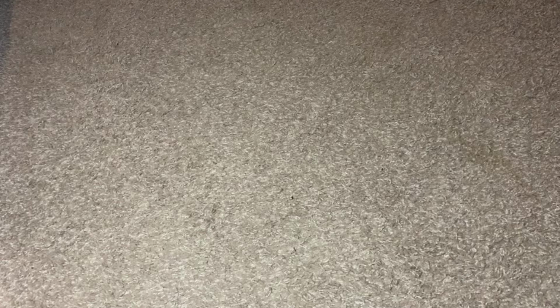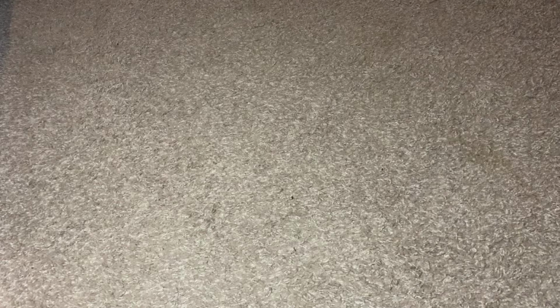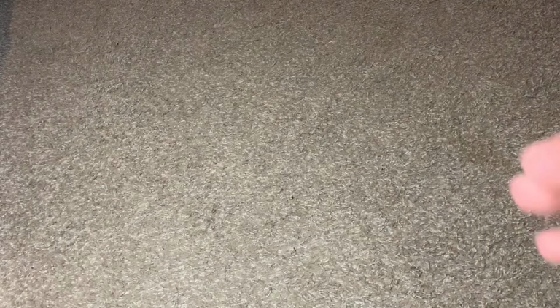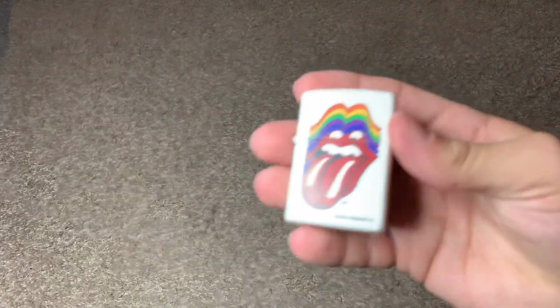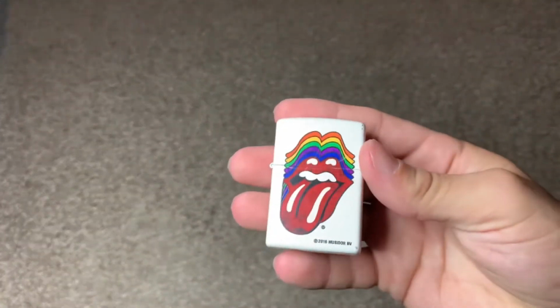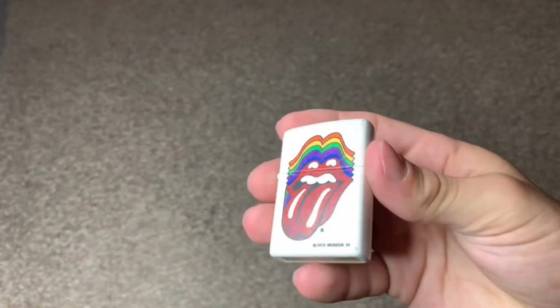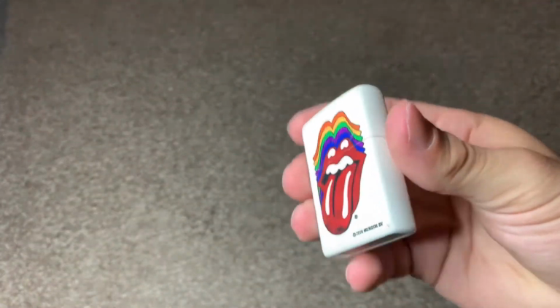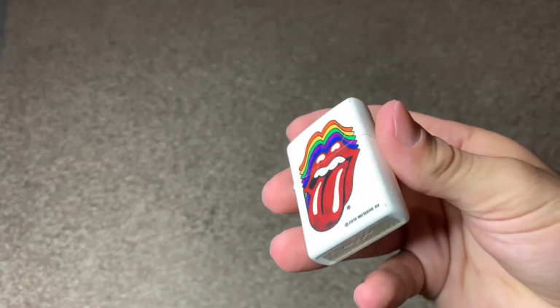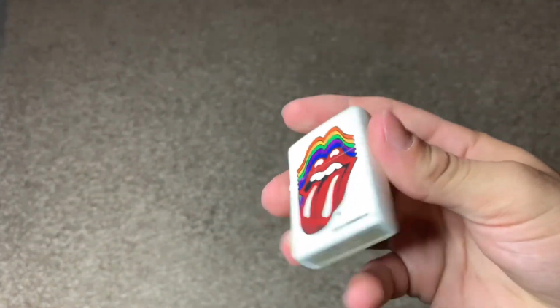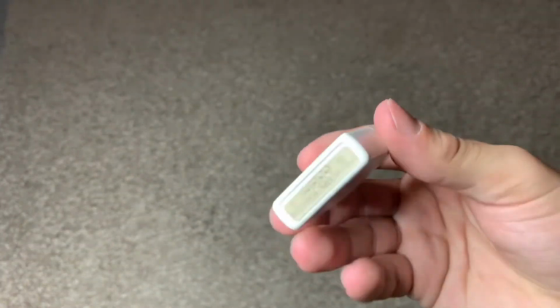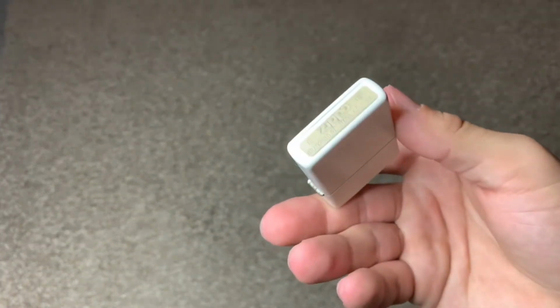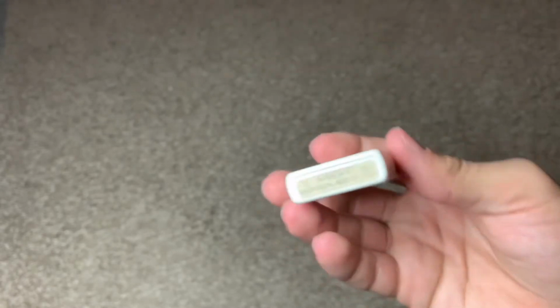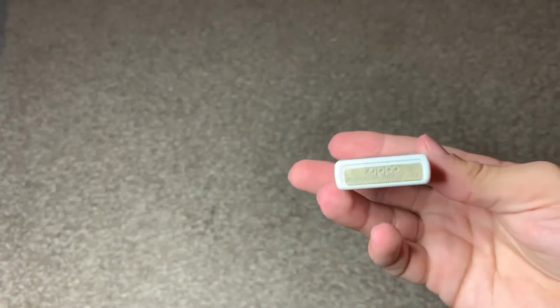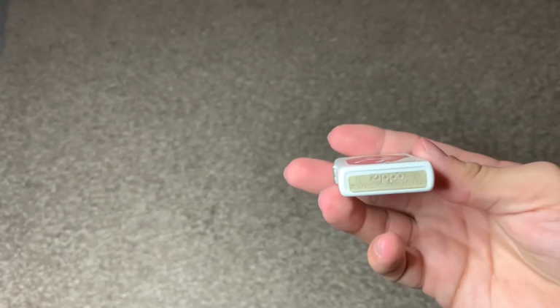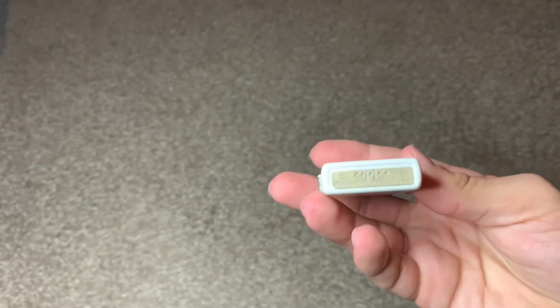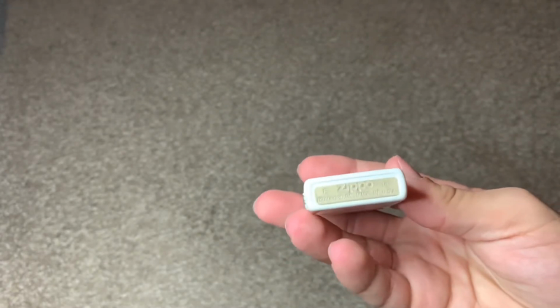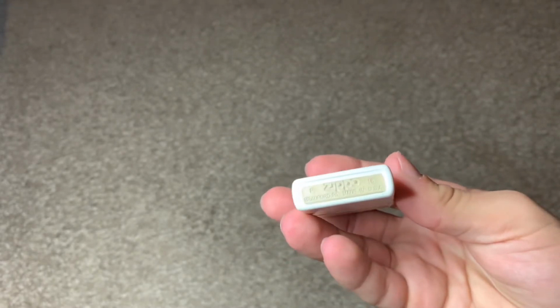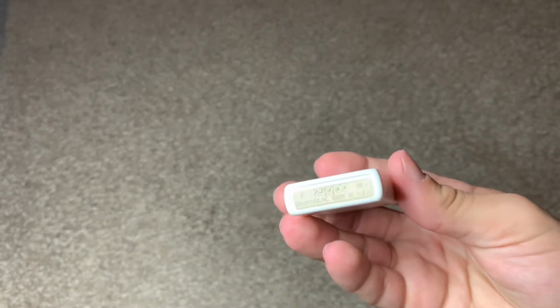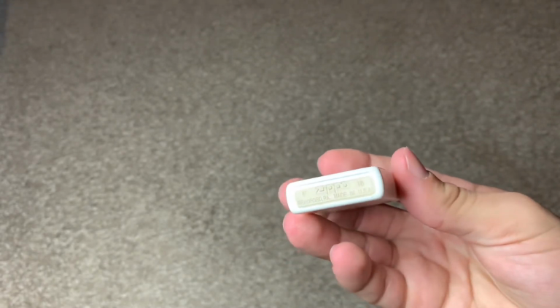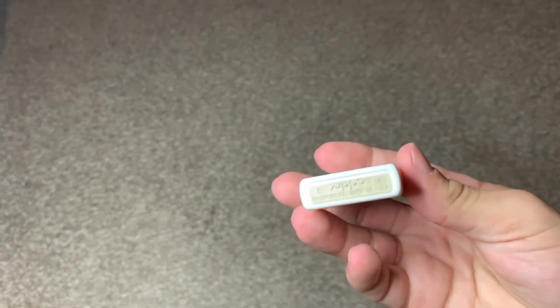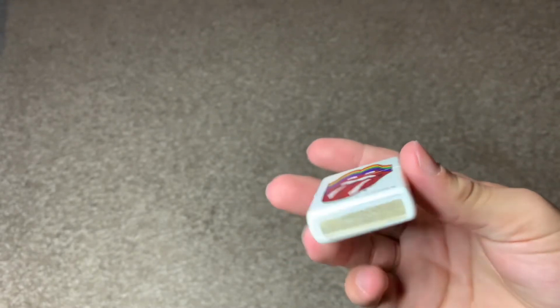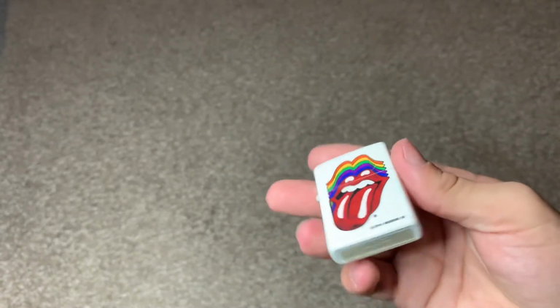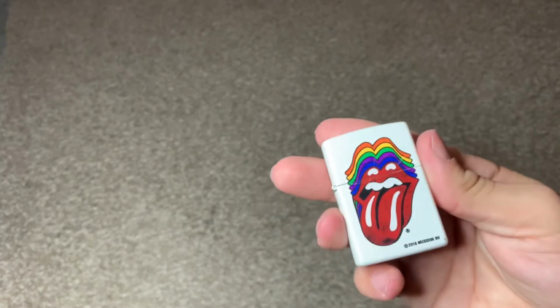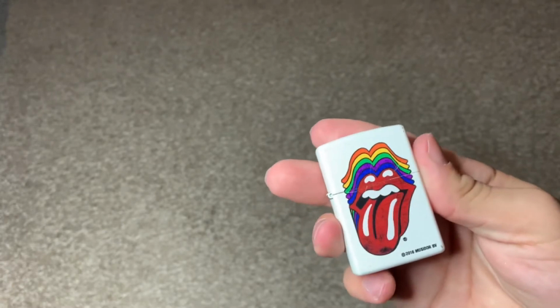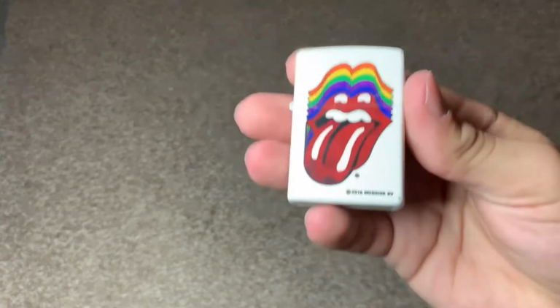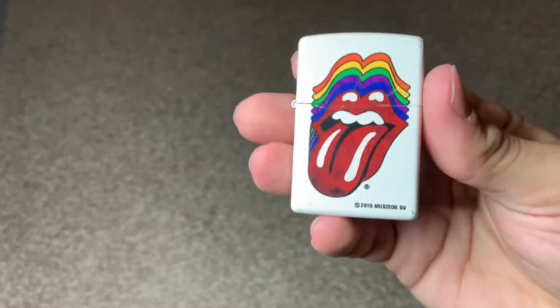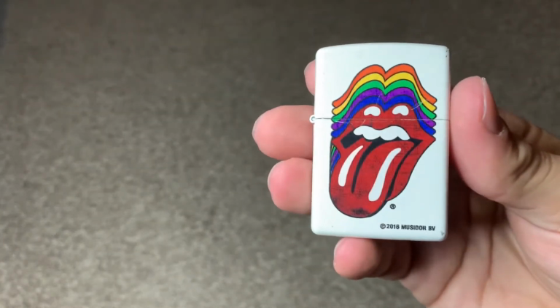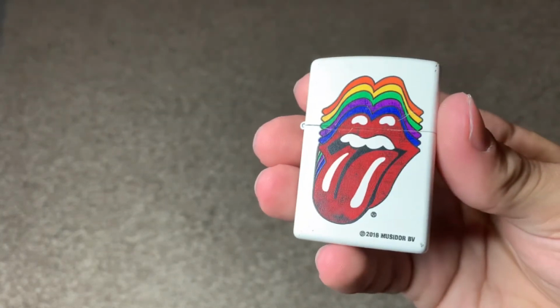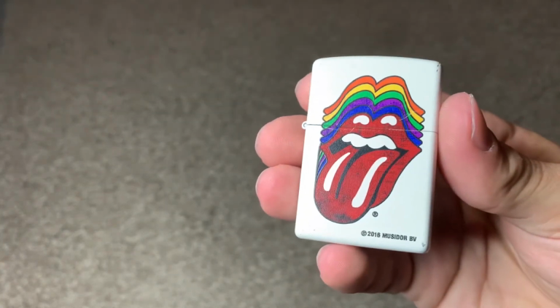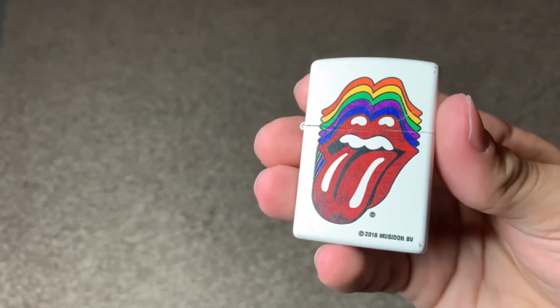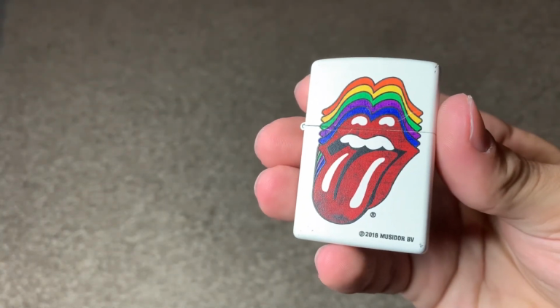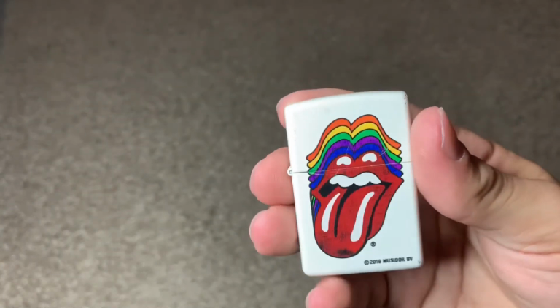Hello guys, I wanted to show this beautiful Rolling Stones Zippo lighter I got. It is gently used — I always think this is interesting. It's a 2018 Zippo, as you can tell by the bottom, but the copyright of the art is 2016.